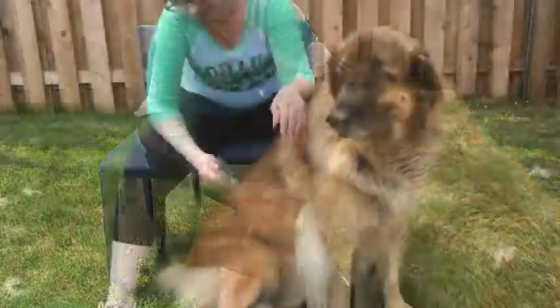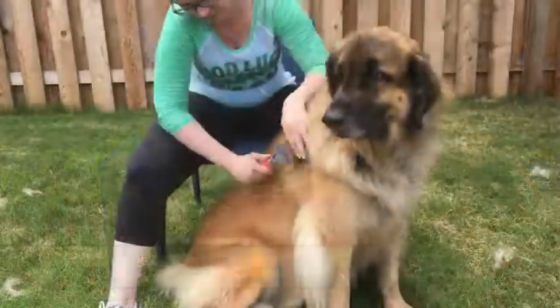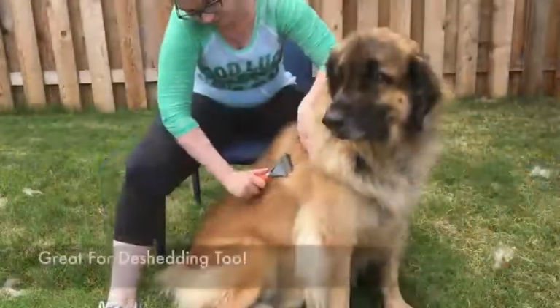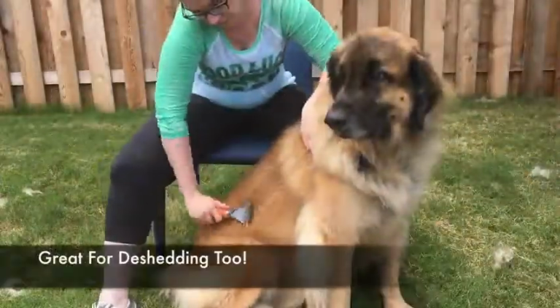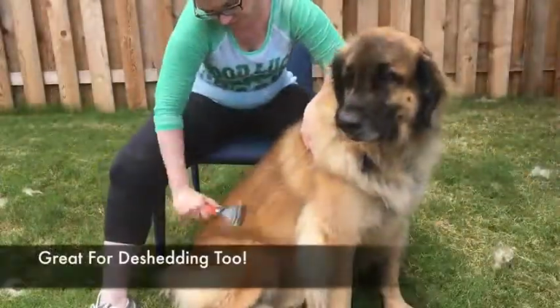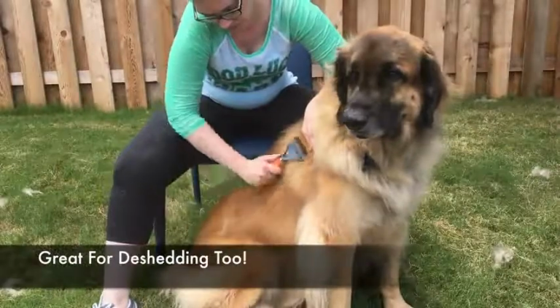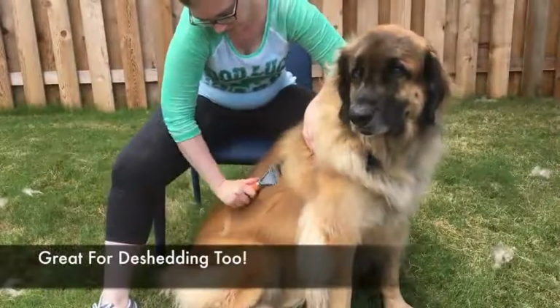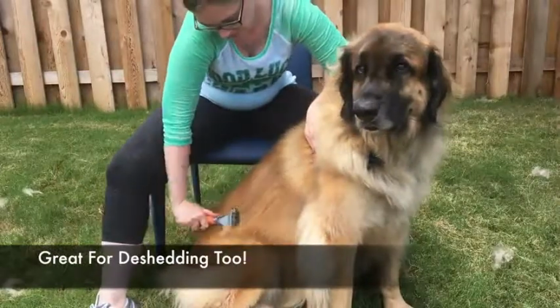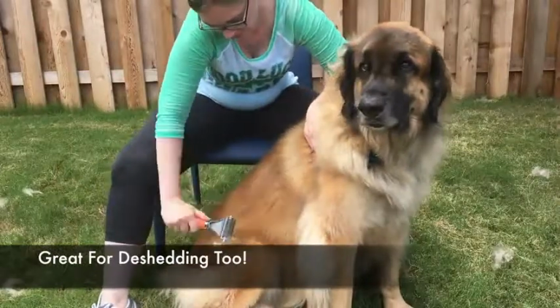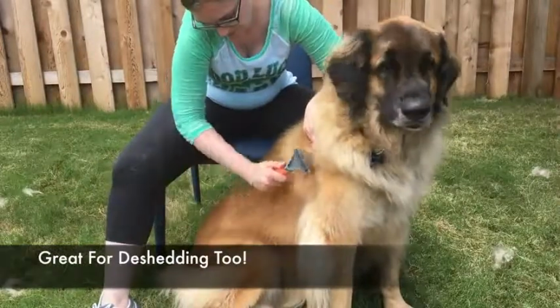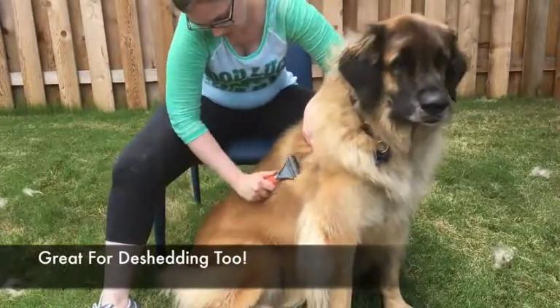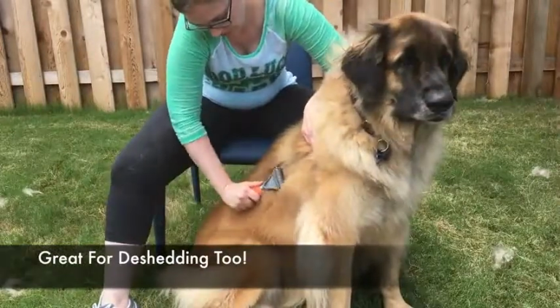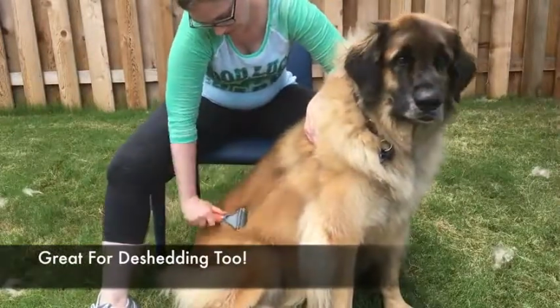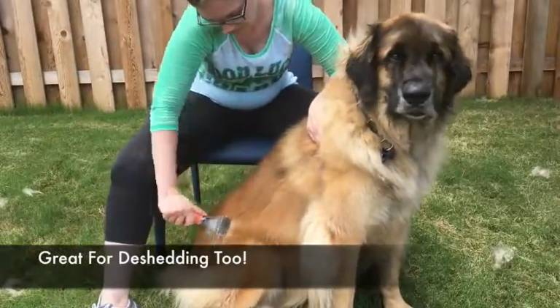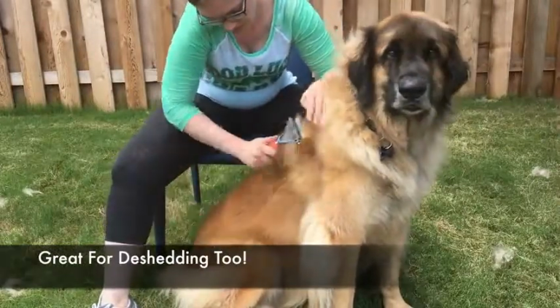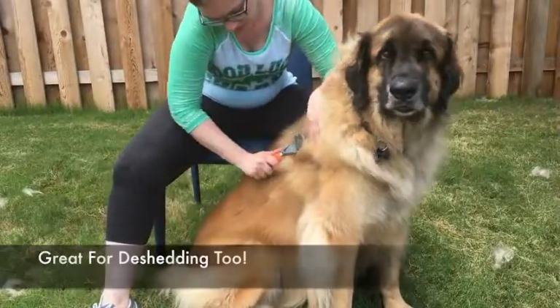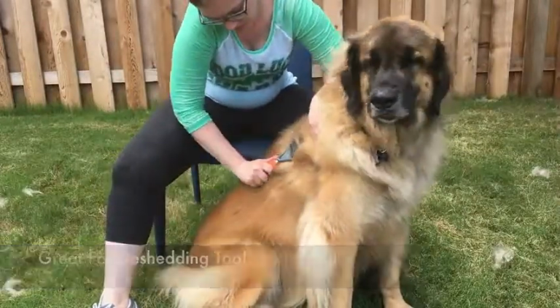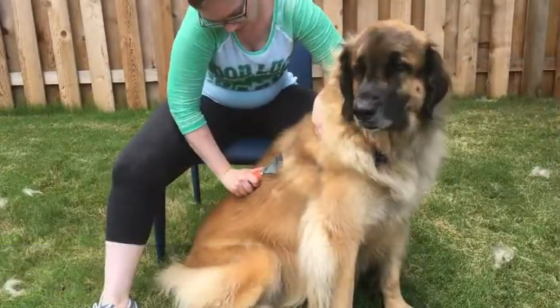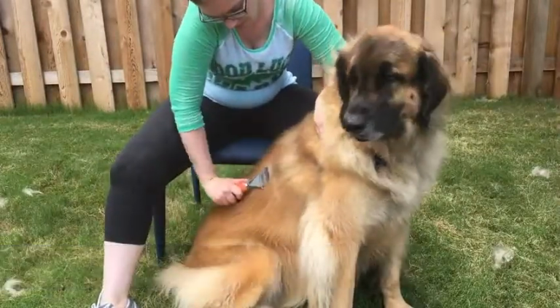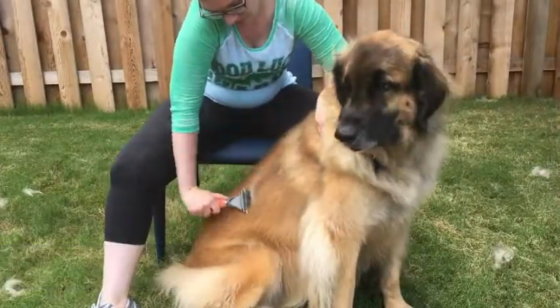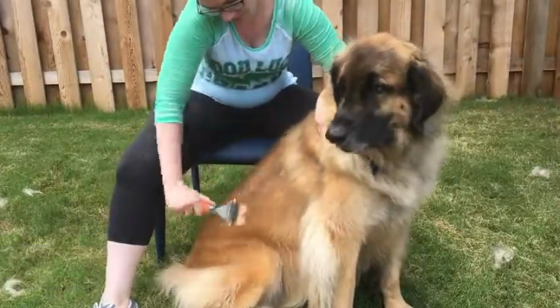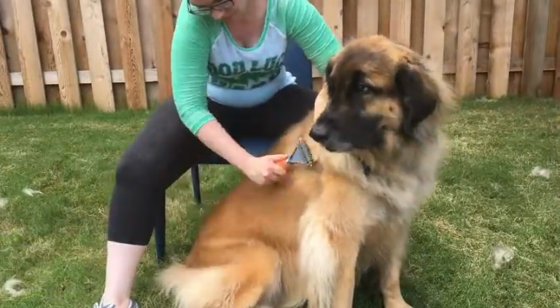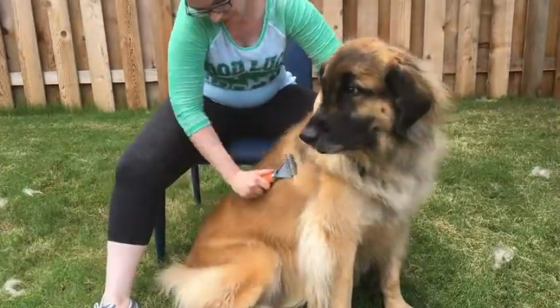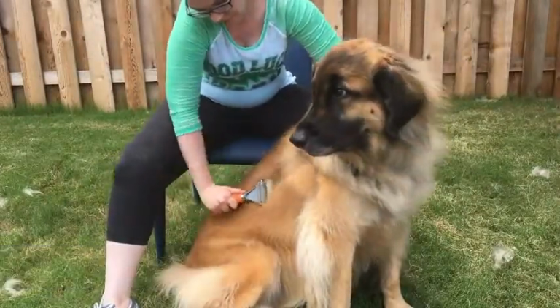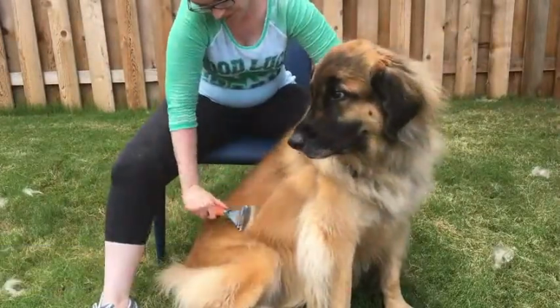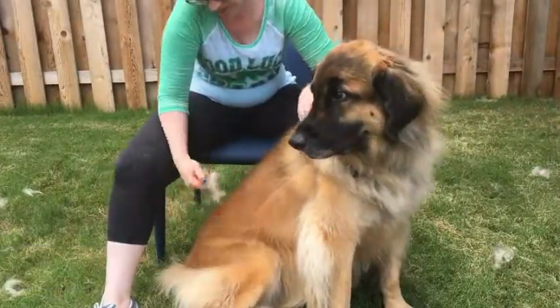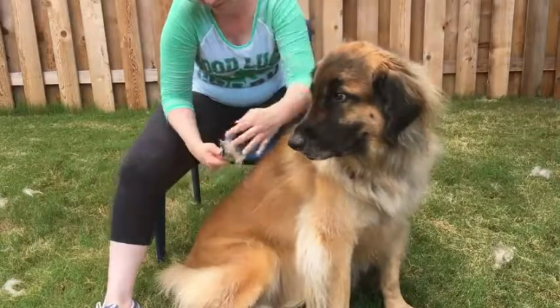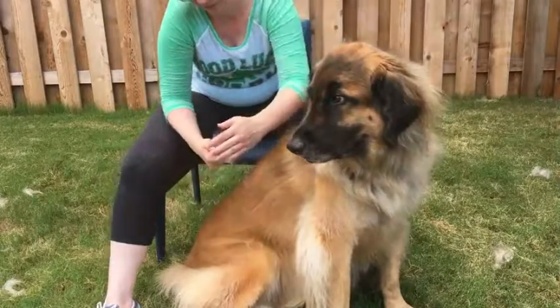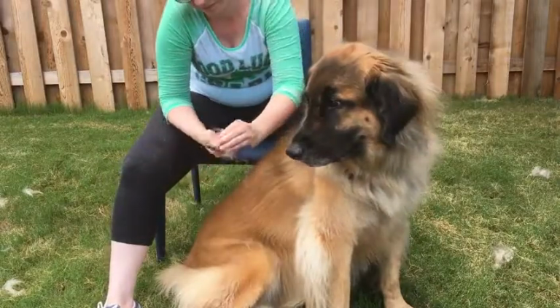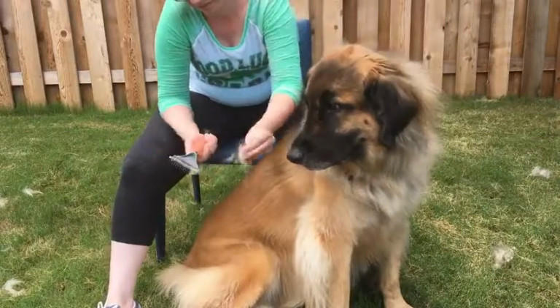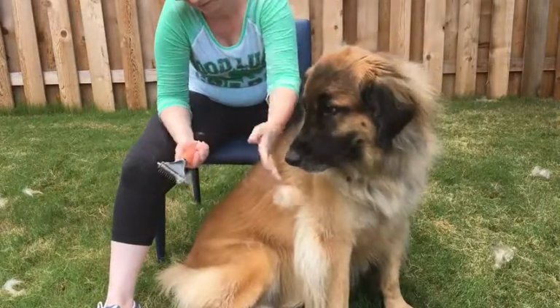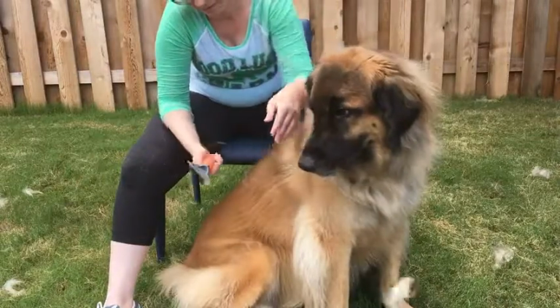Our comb can be used for de-shedding as well. Just switch to the side with more teeth to grab your pet's loose undercoat.